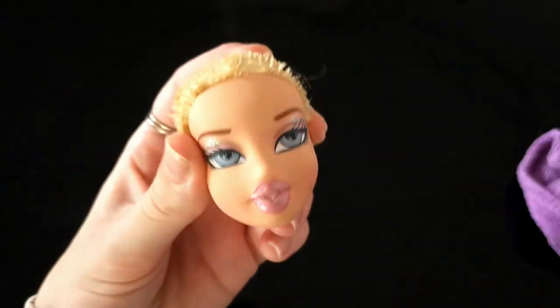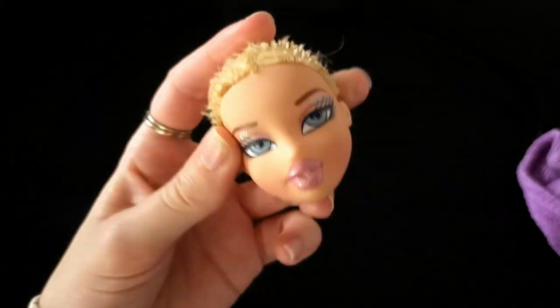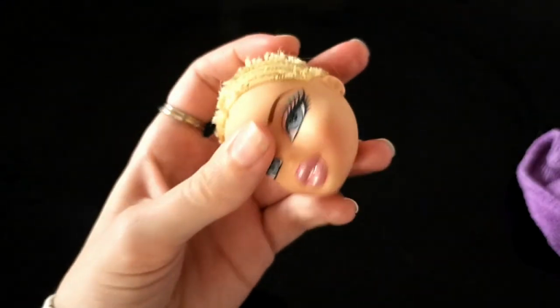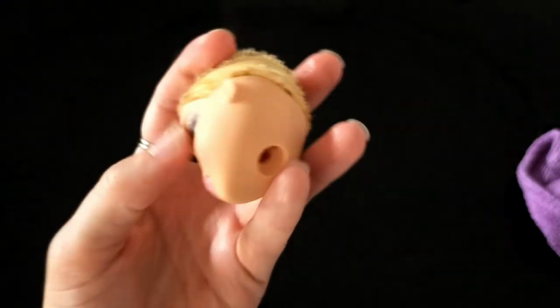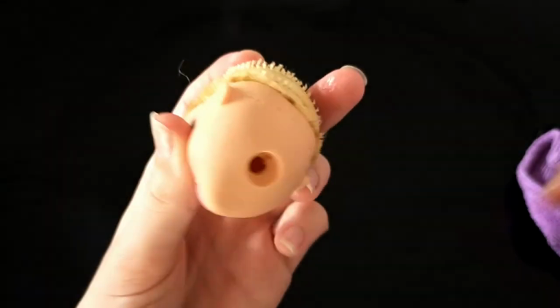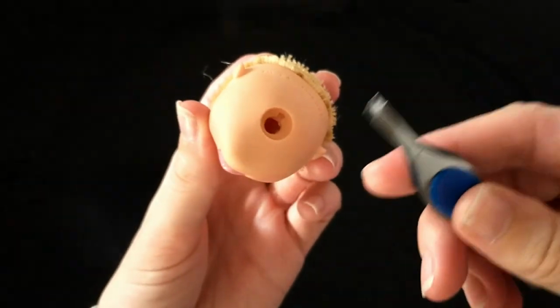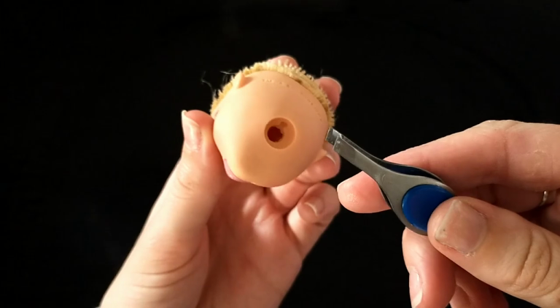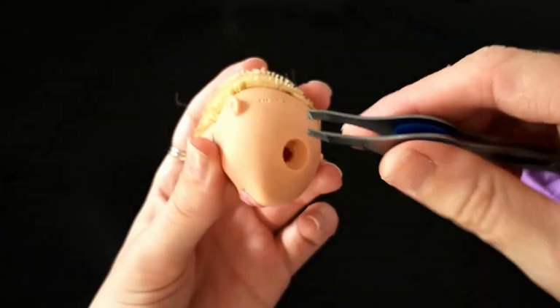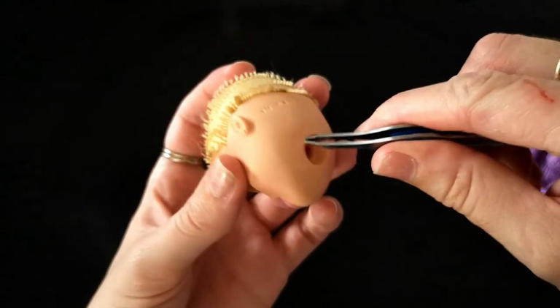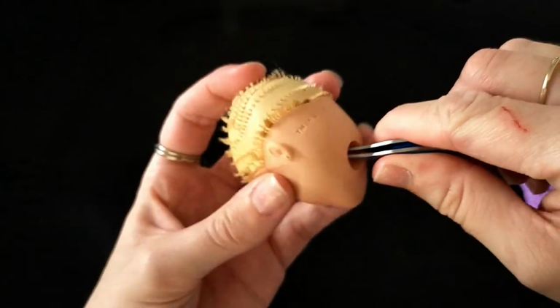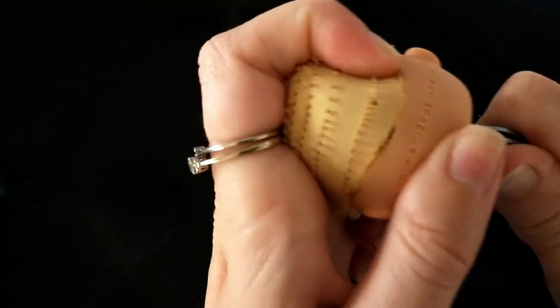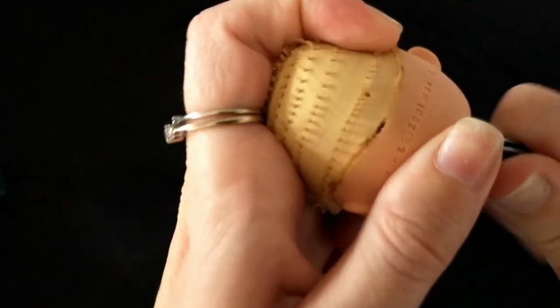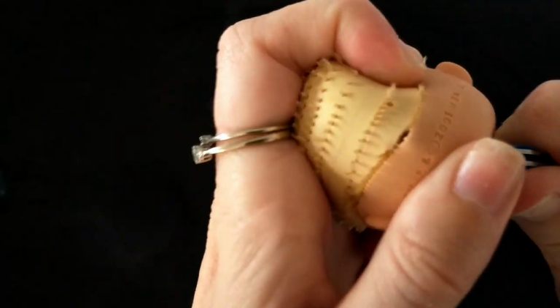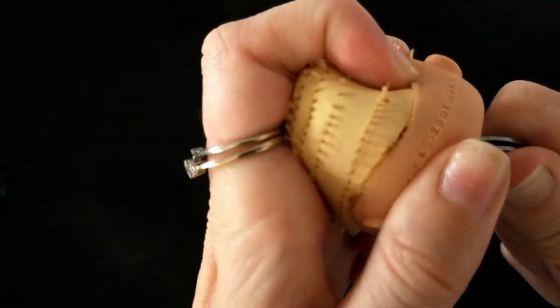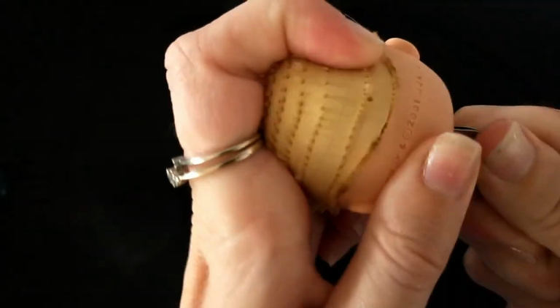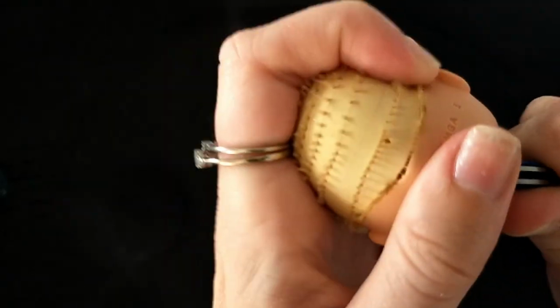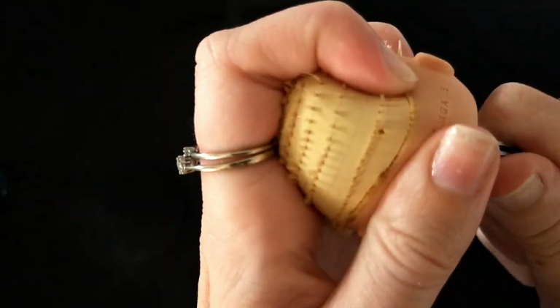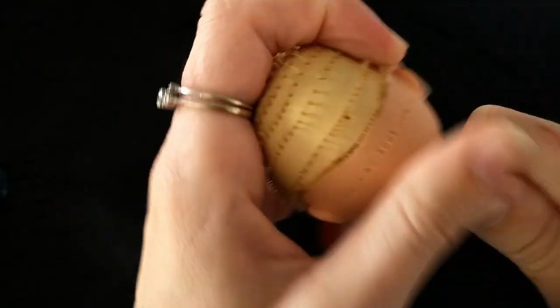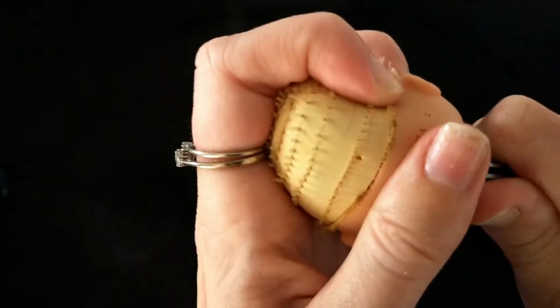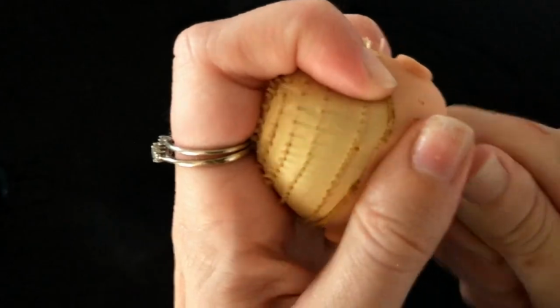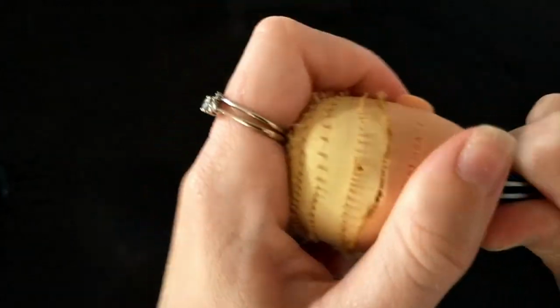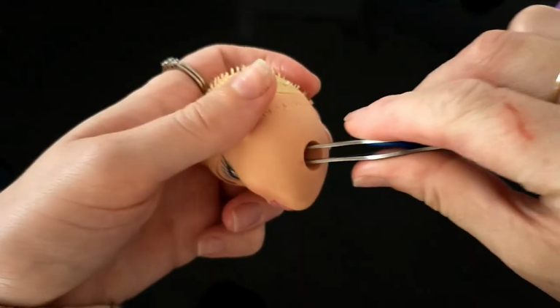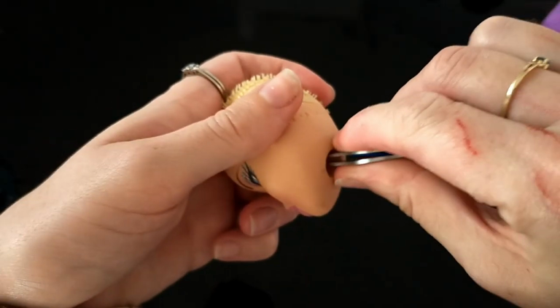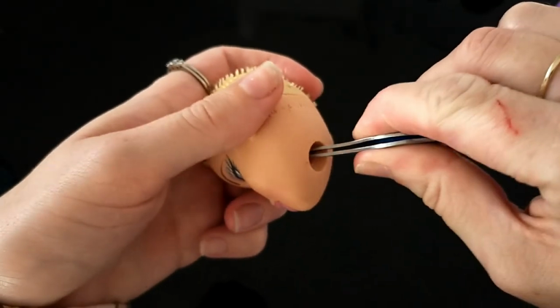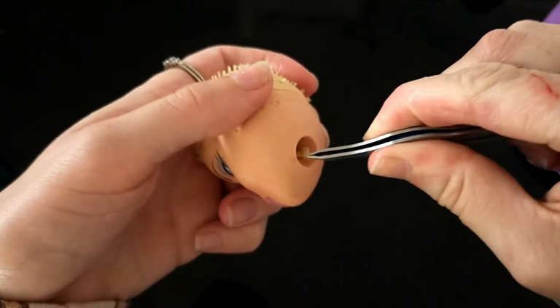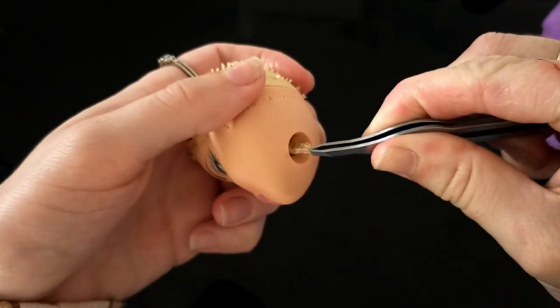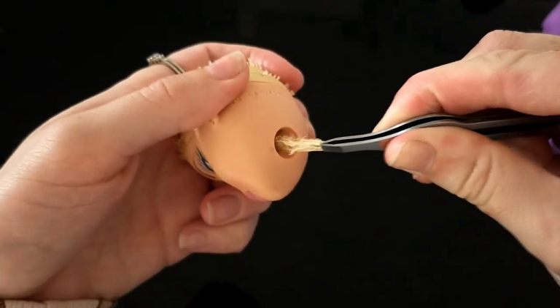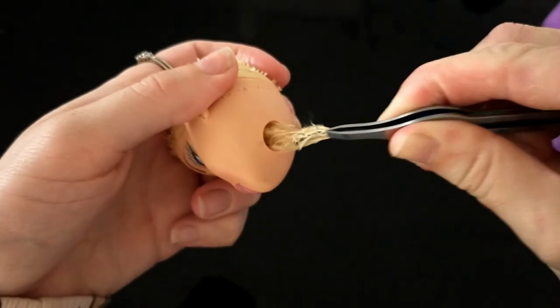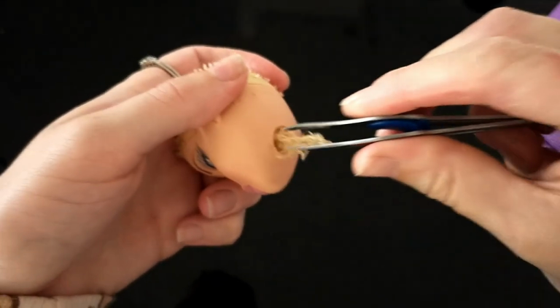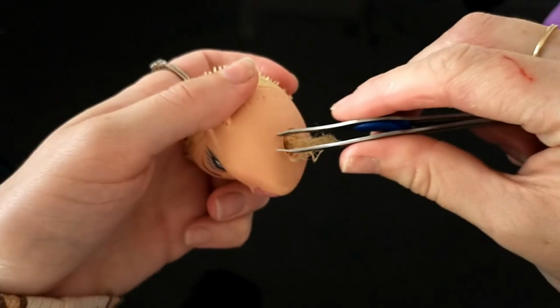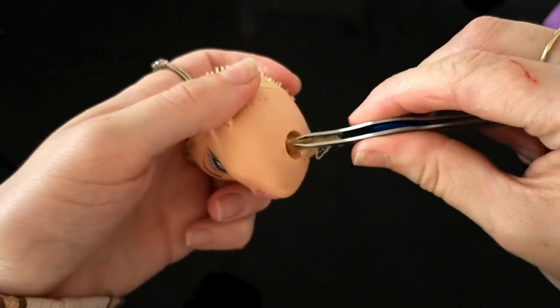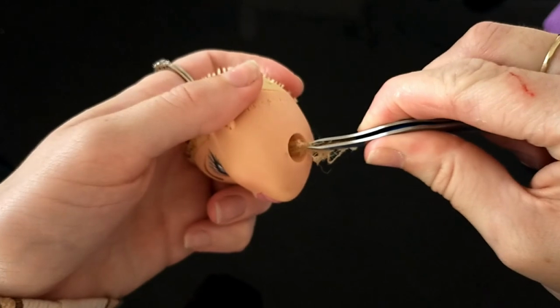Using tweezers while her head is still squishy, I go through the neck hole and use the end of the tweezers to pull the plugs out with a scraping motion. I actually gave up using the tweezers and used something with longer reach. I then pull the old plugs out of her head through the neck hole — it's kind of gross but it's also really satisfying.